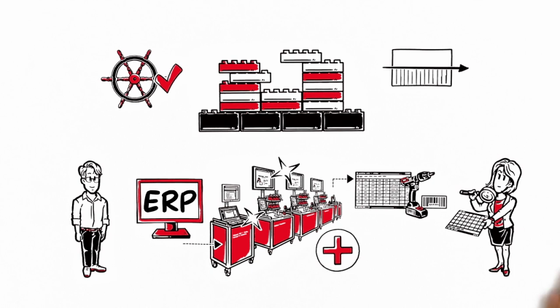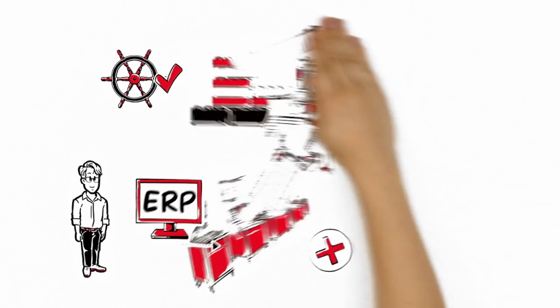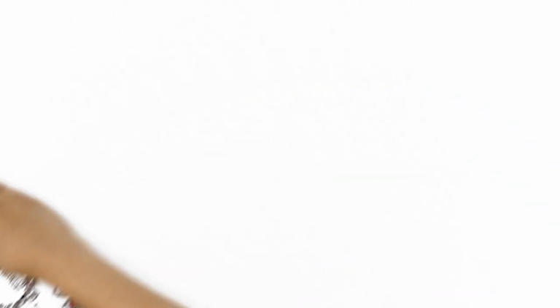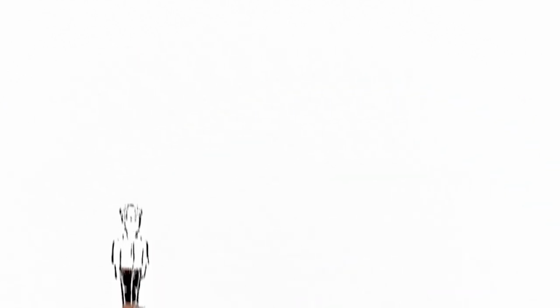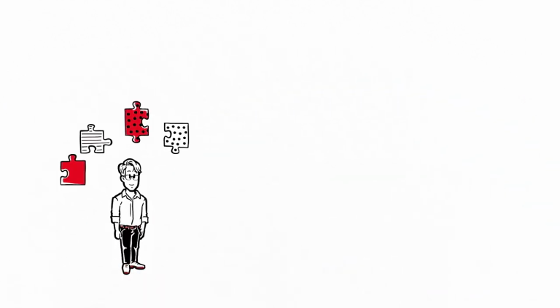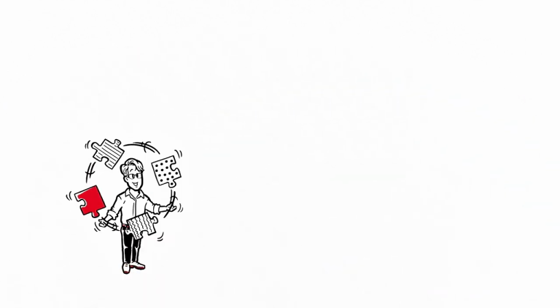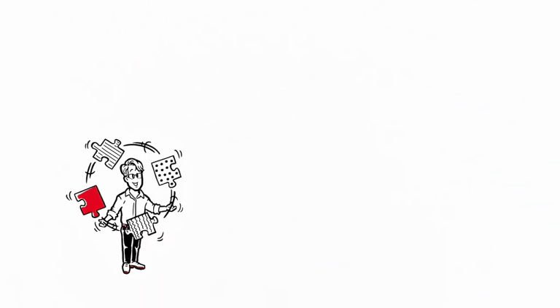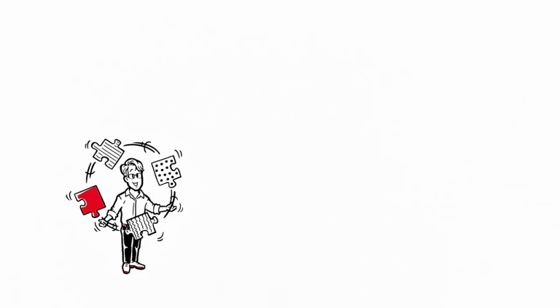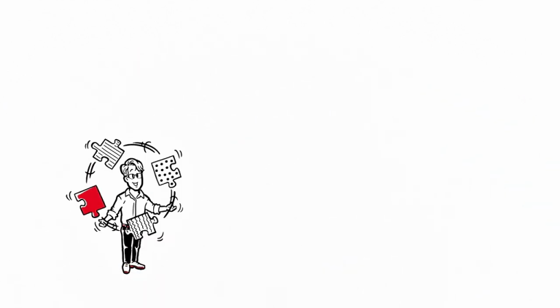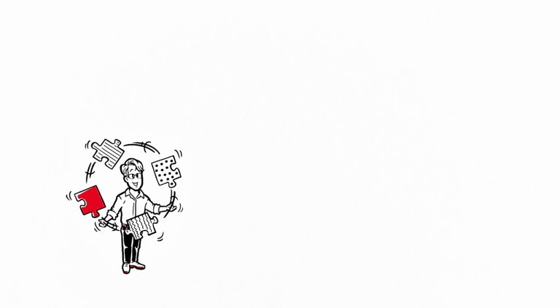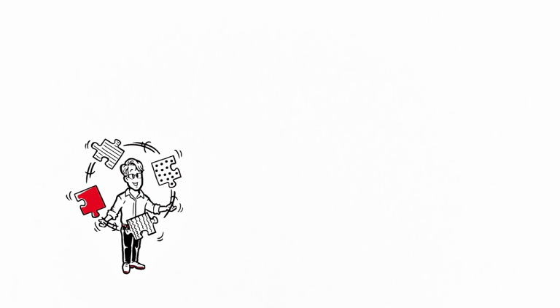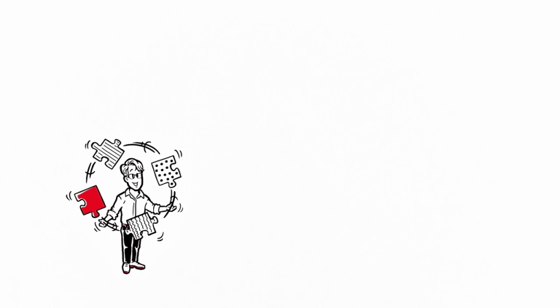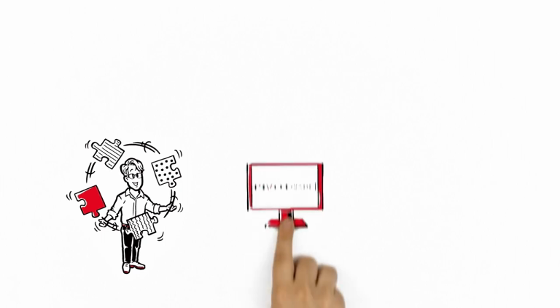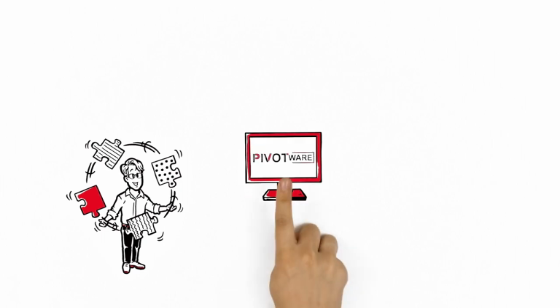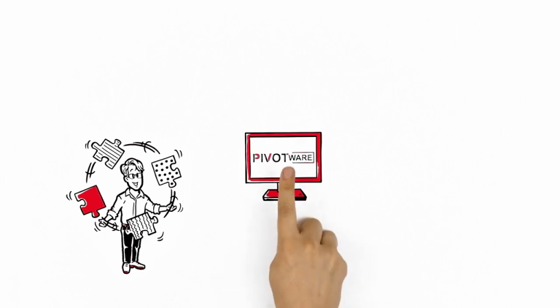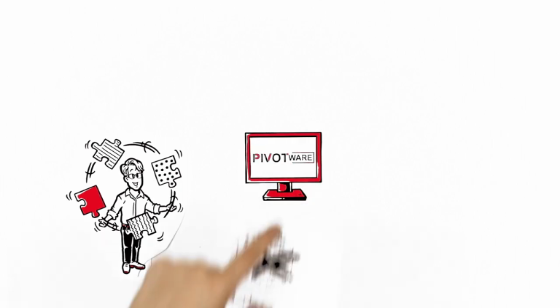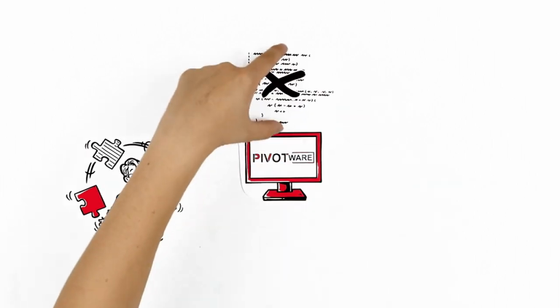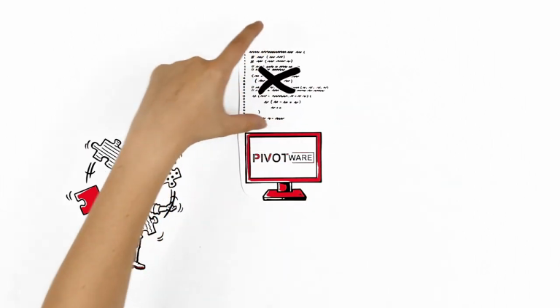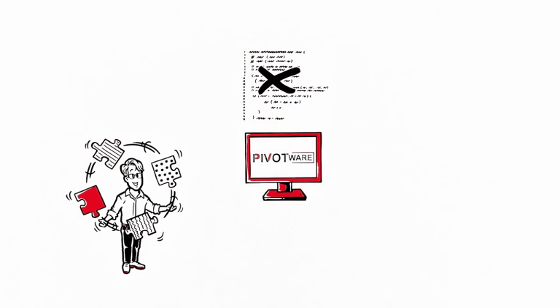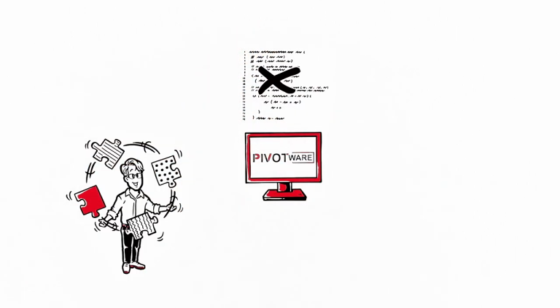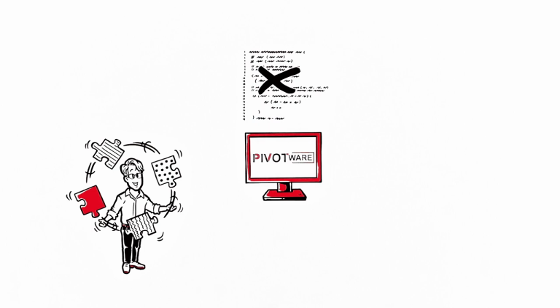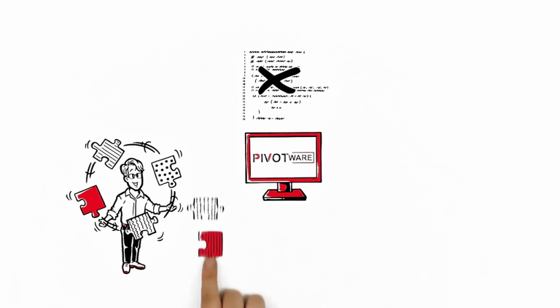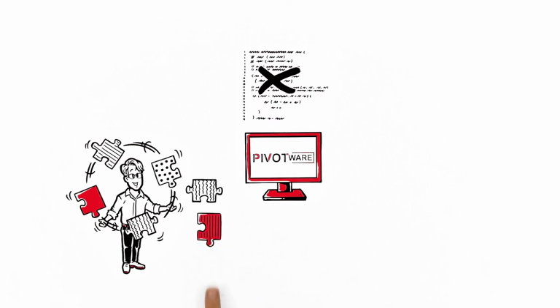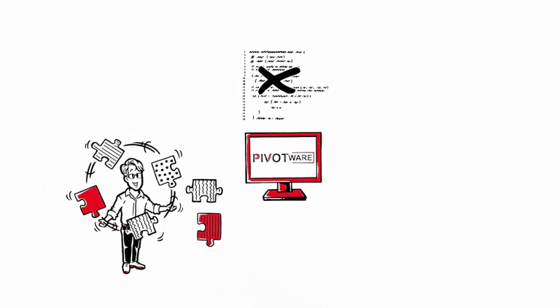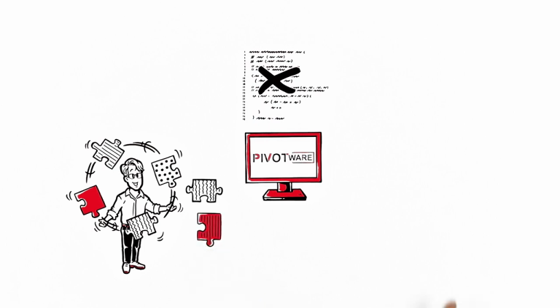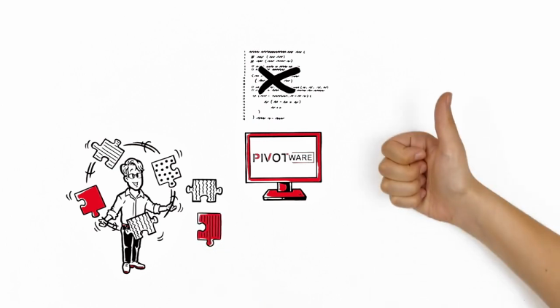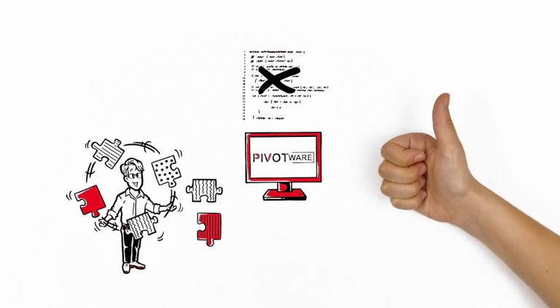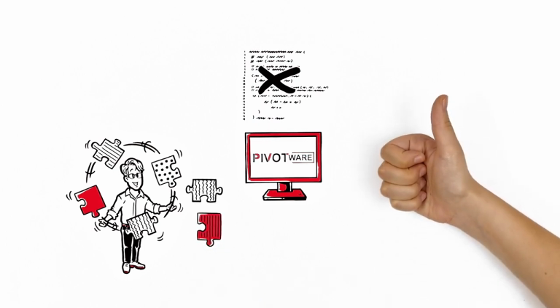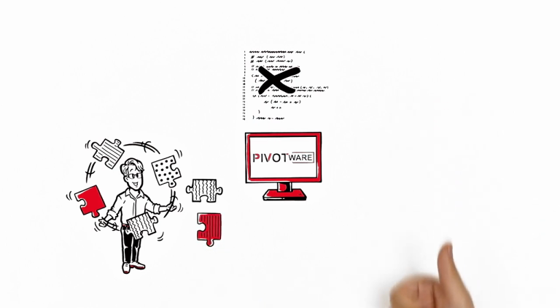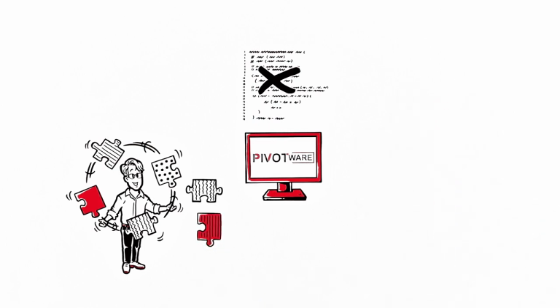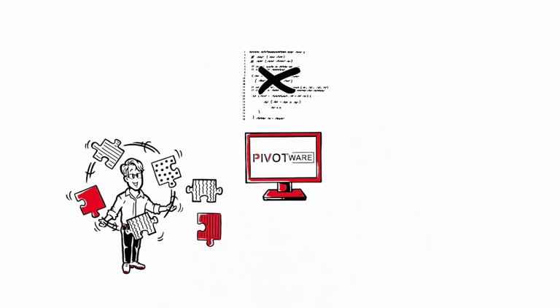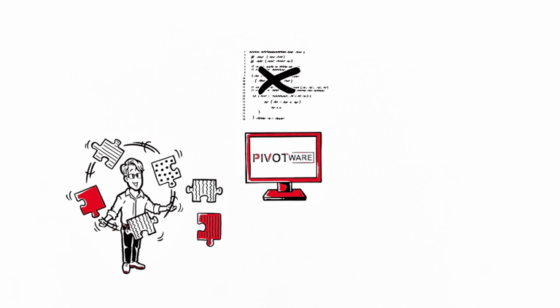If any processes need adjusting, Karl can now take care of it himself. And thanks to the intuitive editor, he doesn't need any programming skills. No matter the variation in products, Karl remains fast, flexible and self-sufficient.